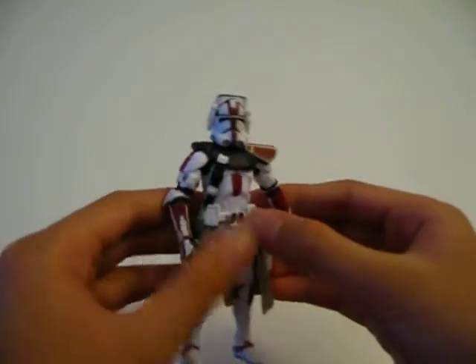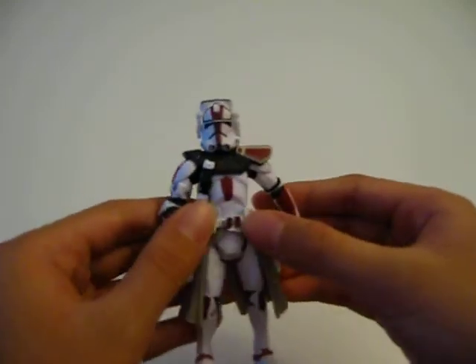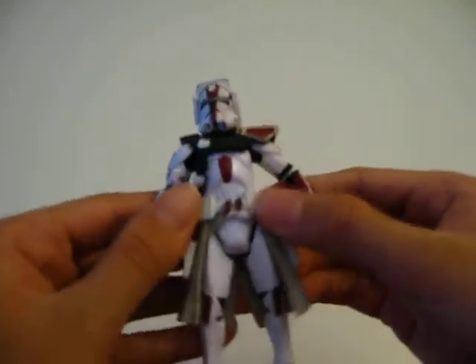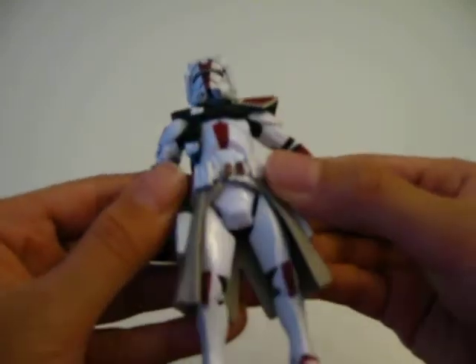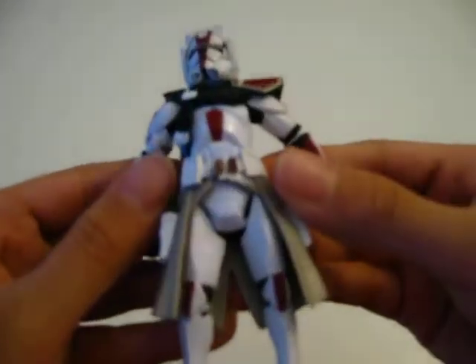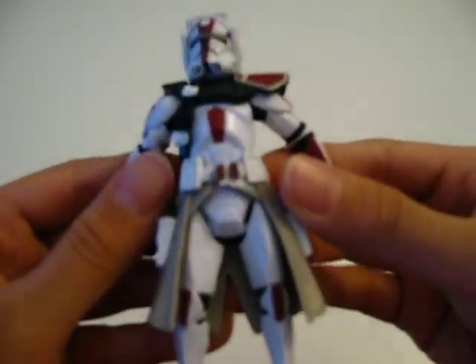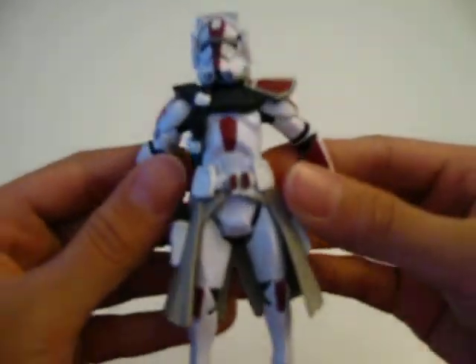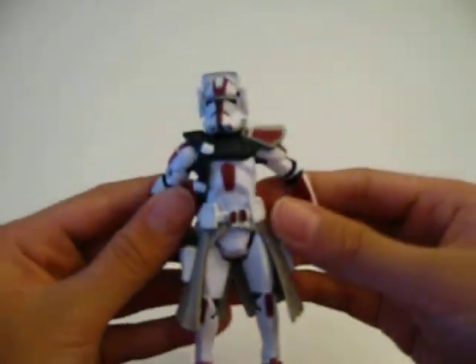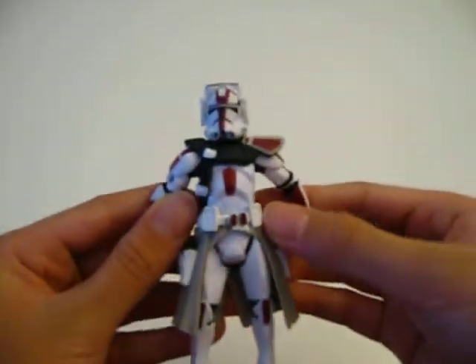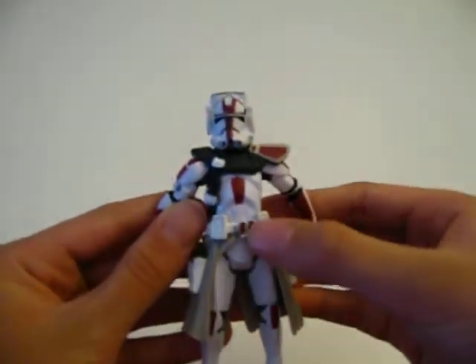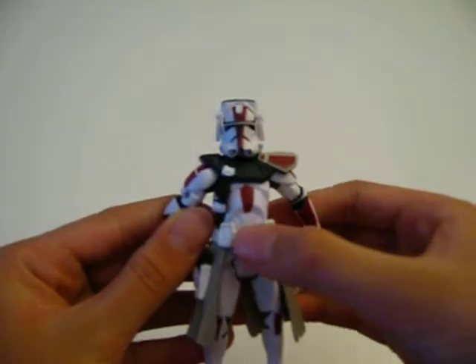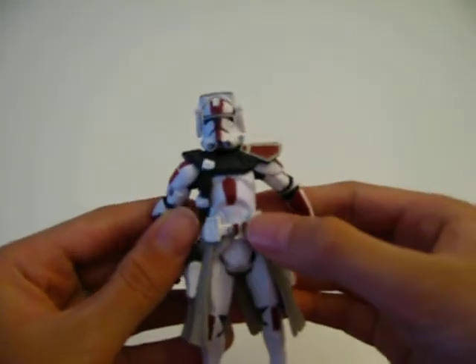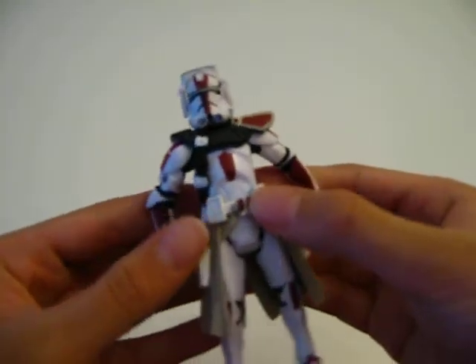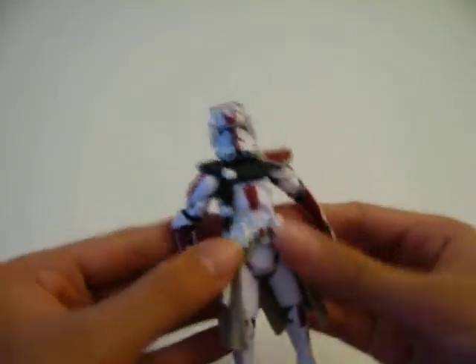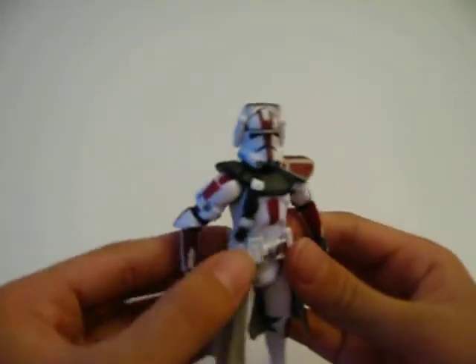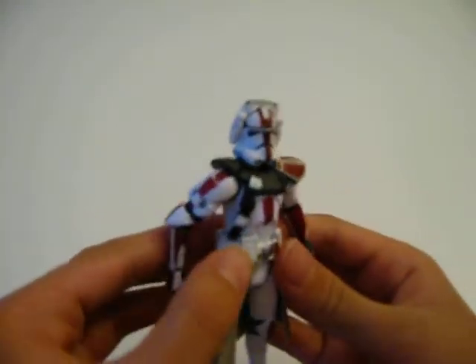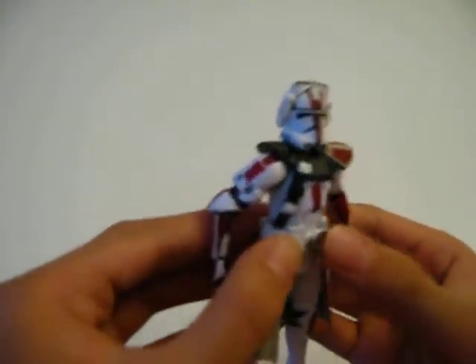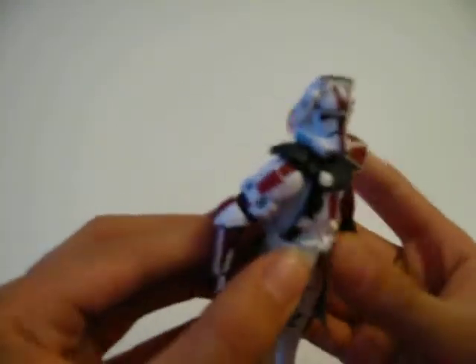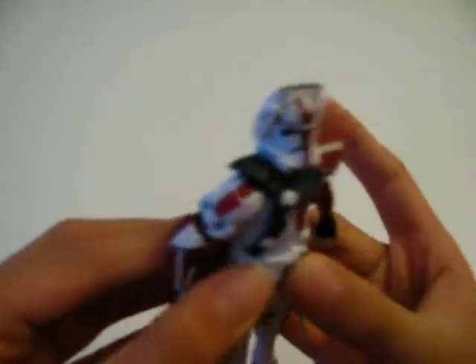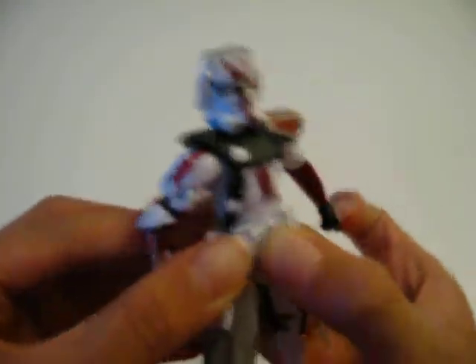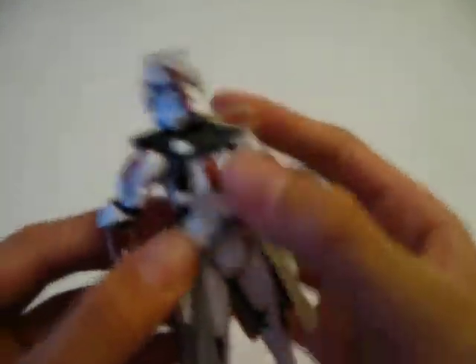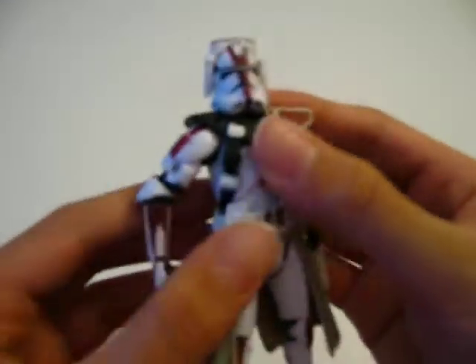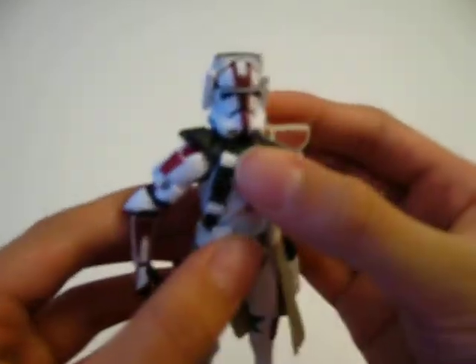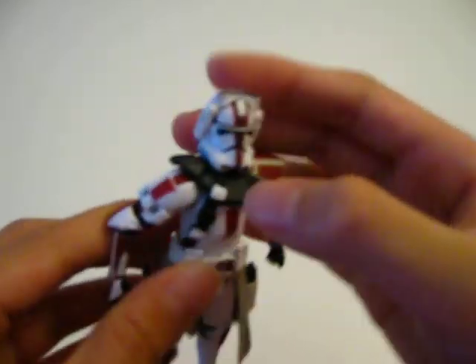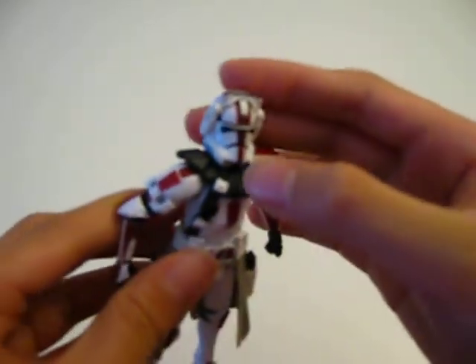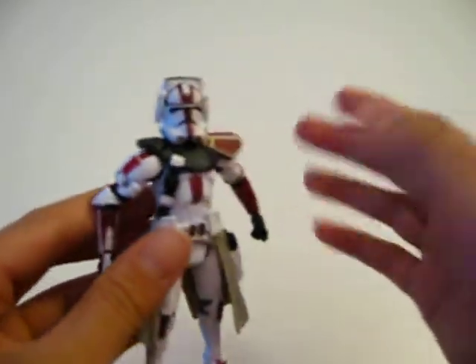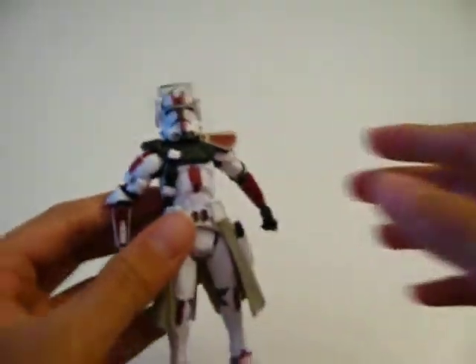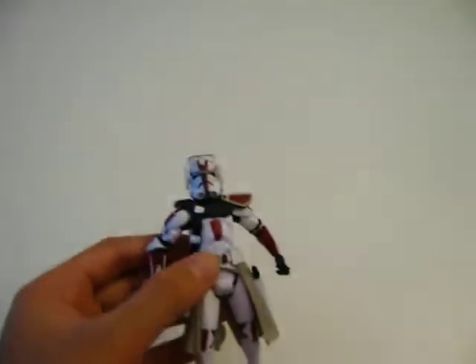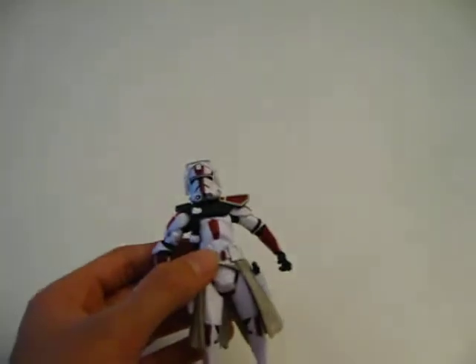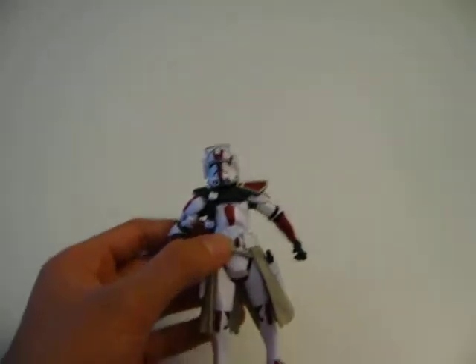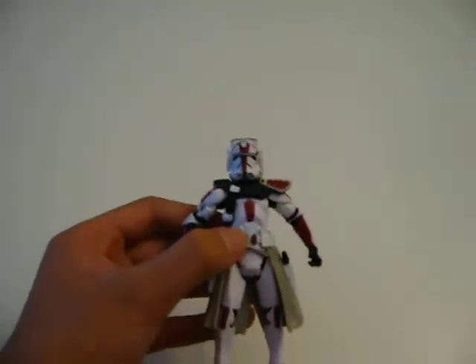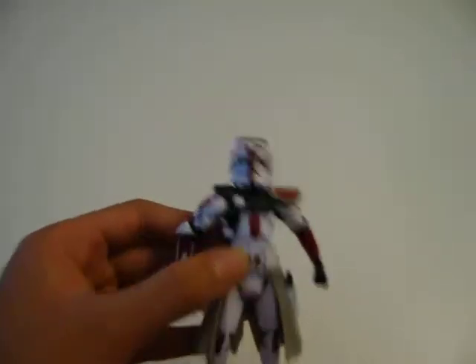It has two red pockets on the Kama. The Kama comes off and the pauldron comes off, but it's pretty hard — the Kama's easier.